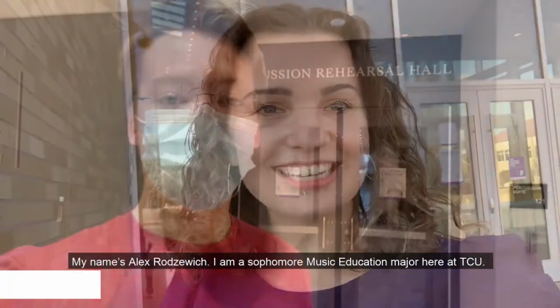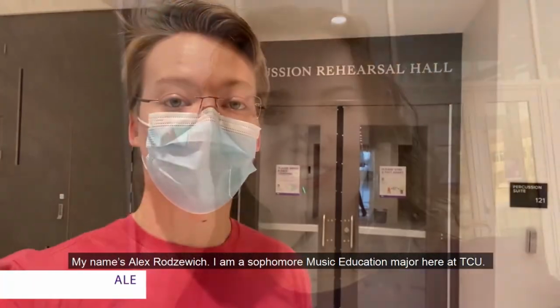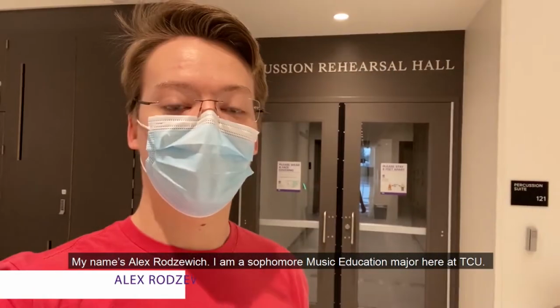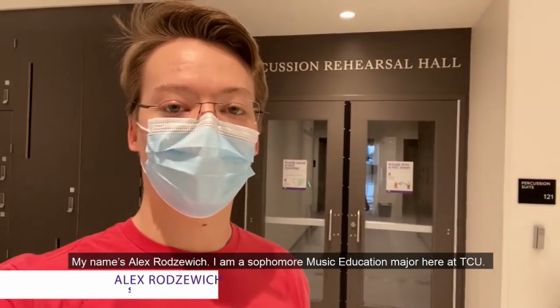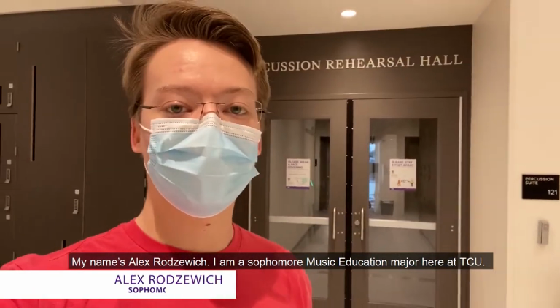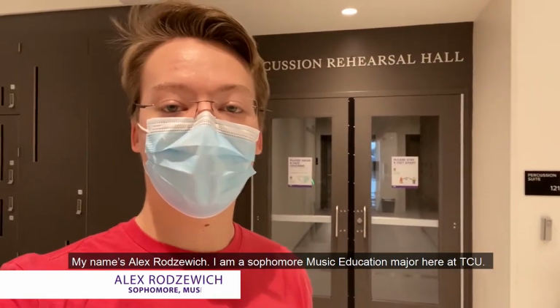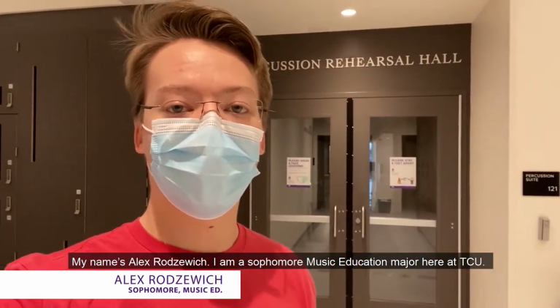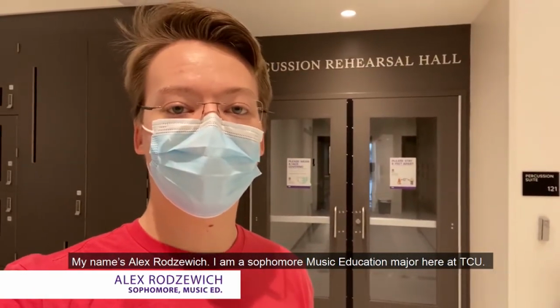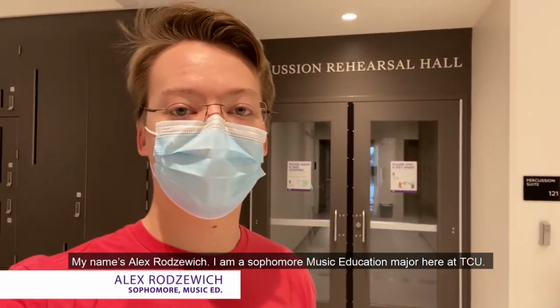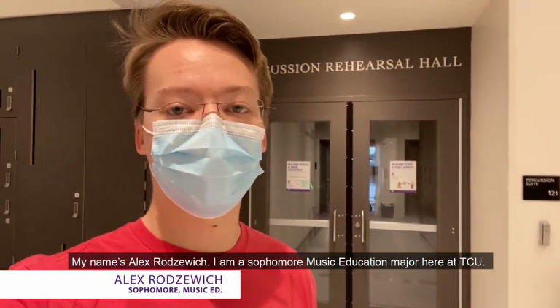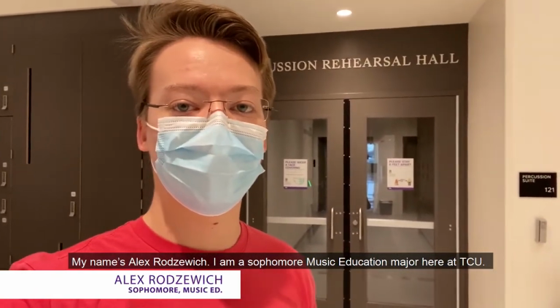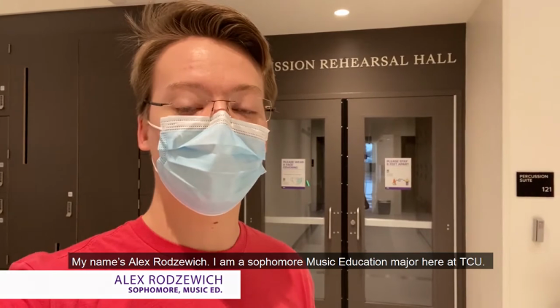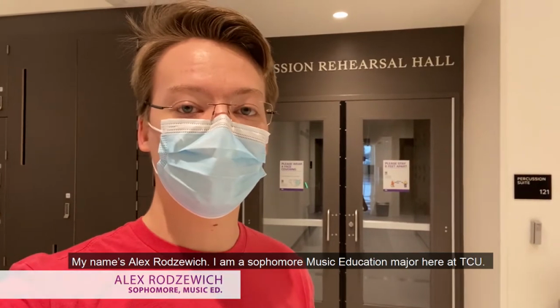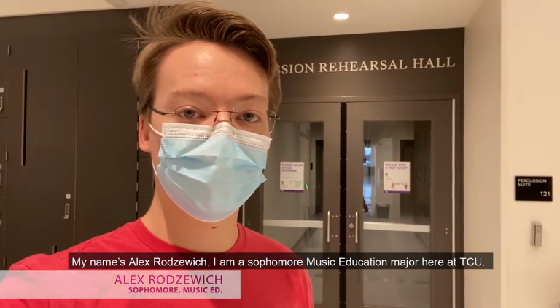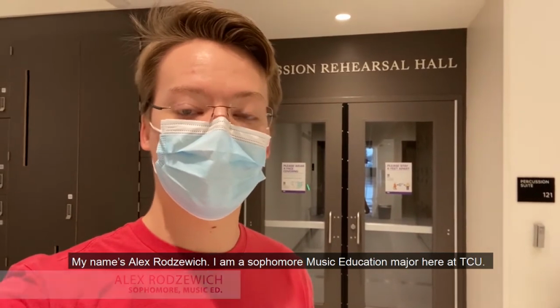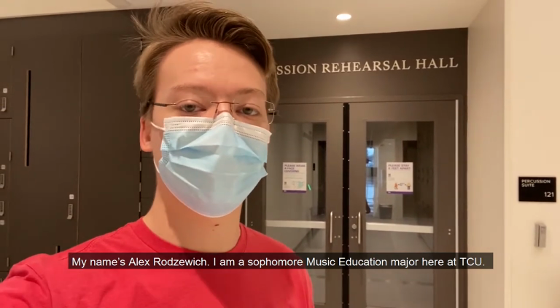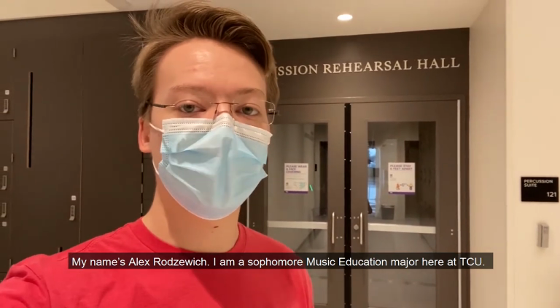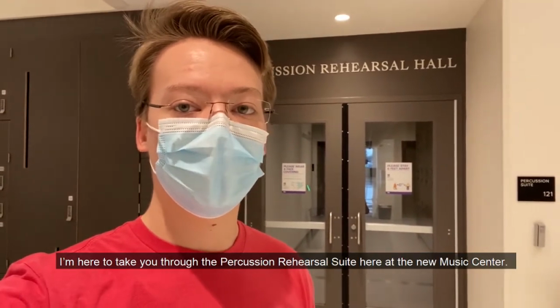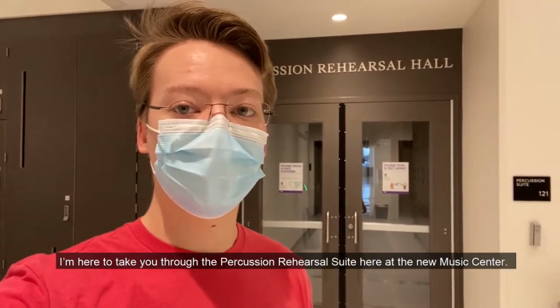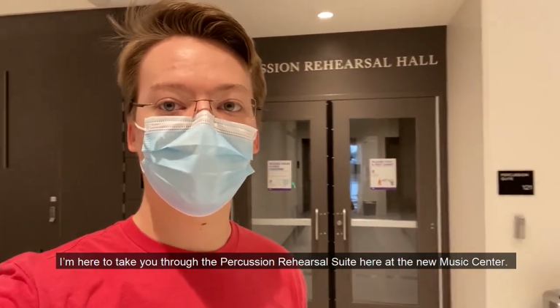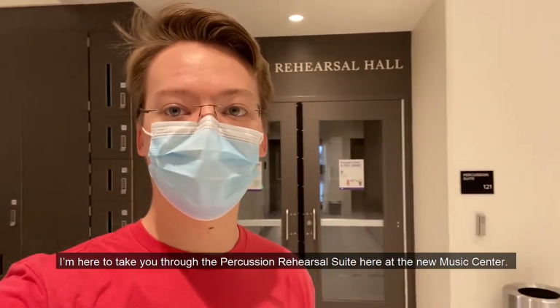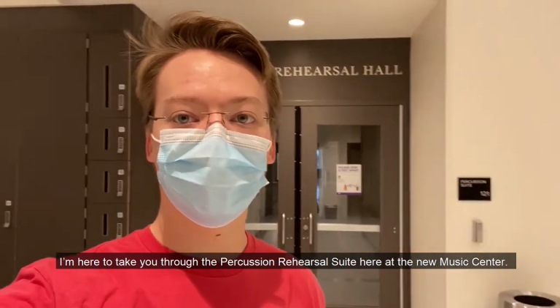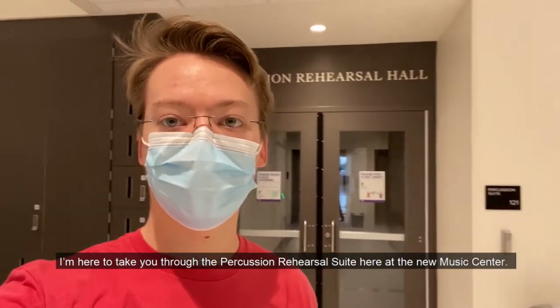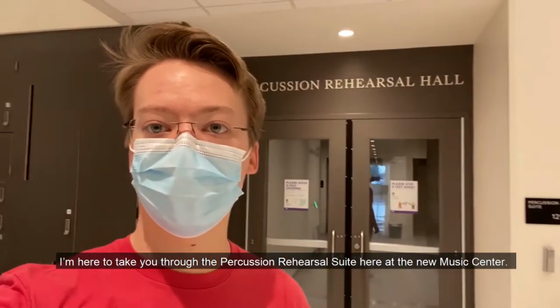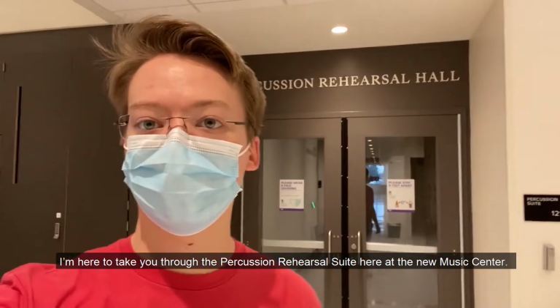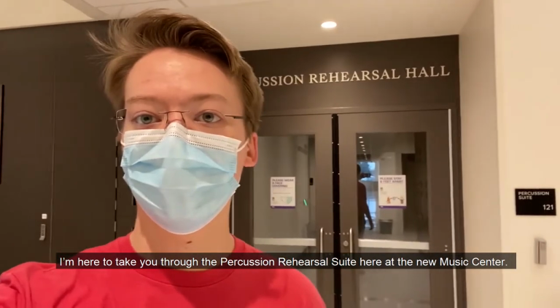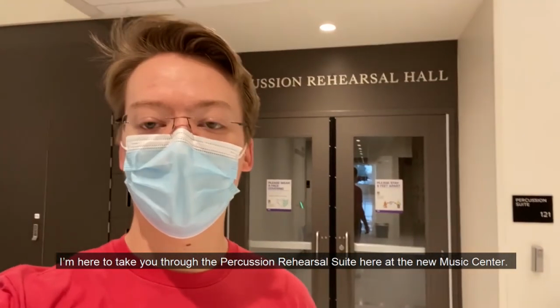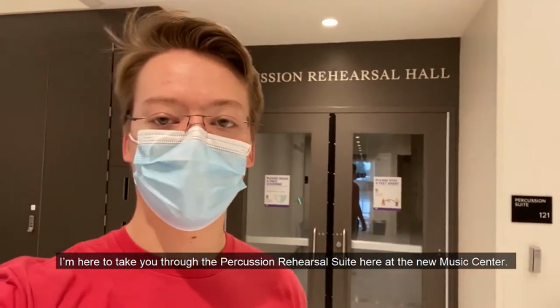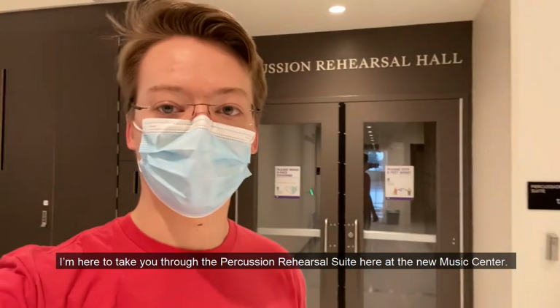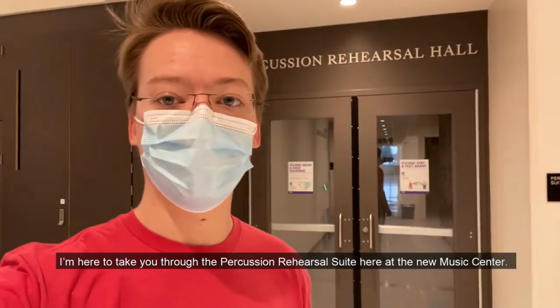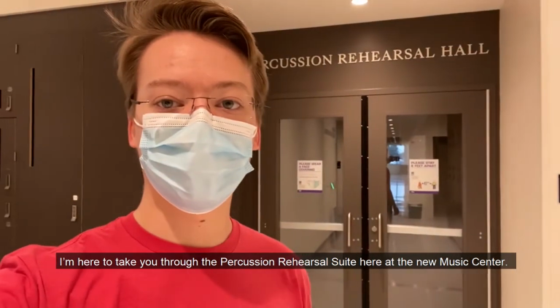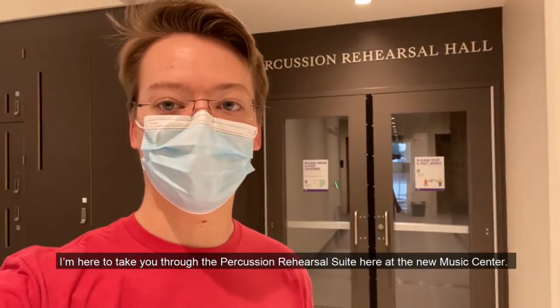My name is Alex Rodzowicz. I am a sophomore music education major here at TCU. I'm here to take you through the percussion rehearsal suite here at the new music center.